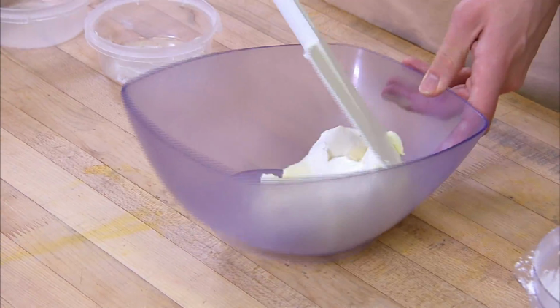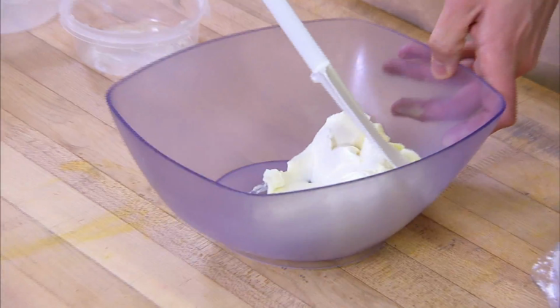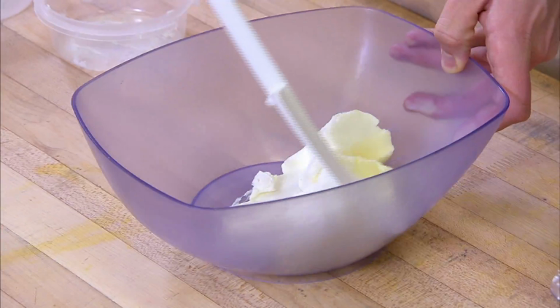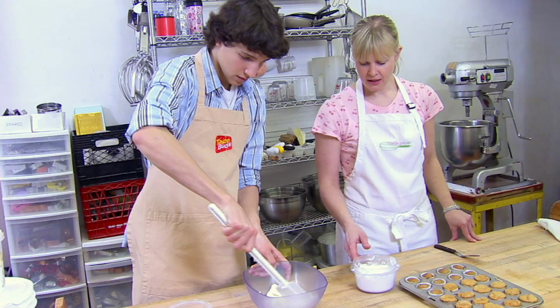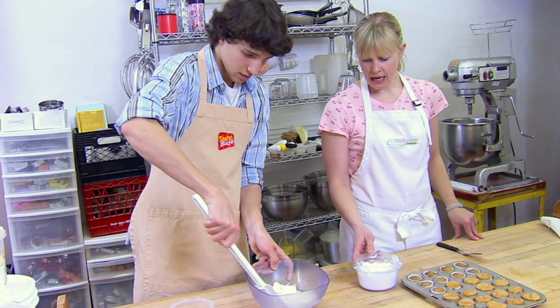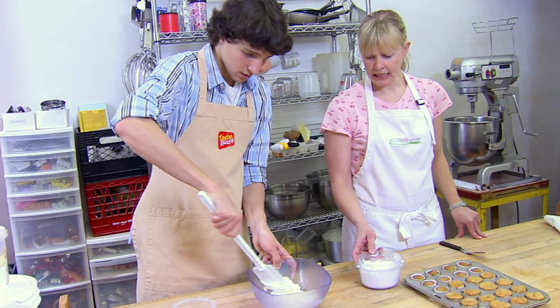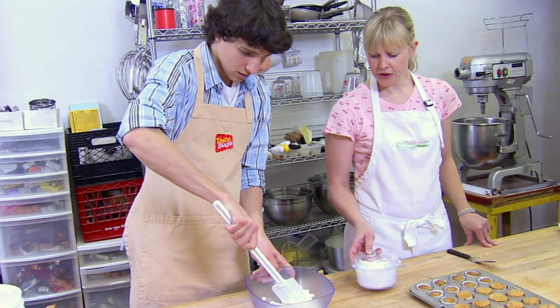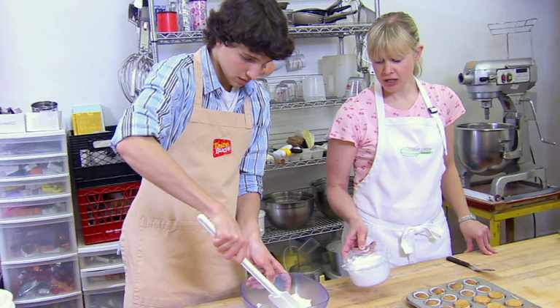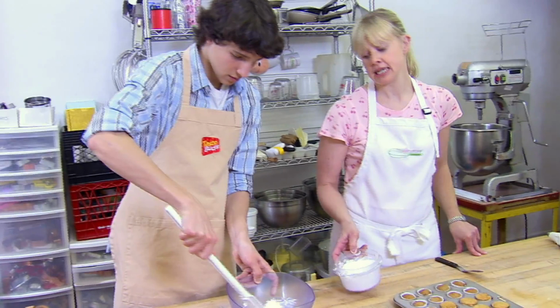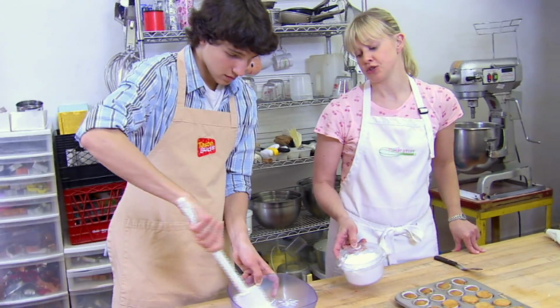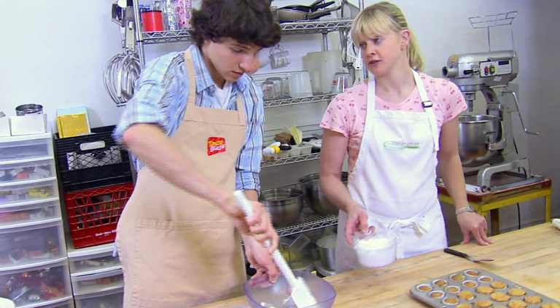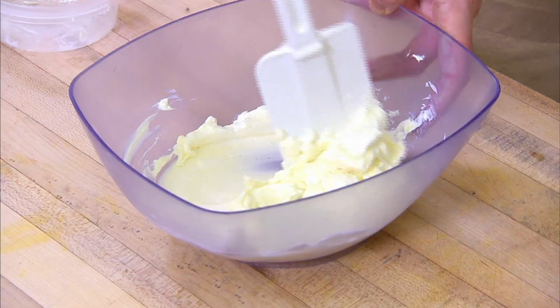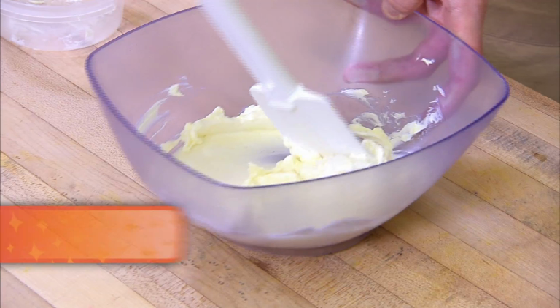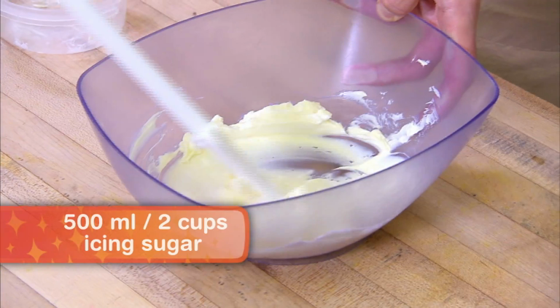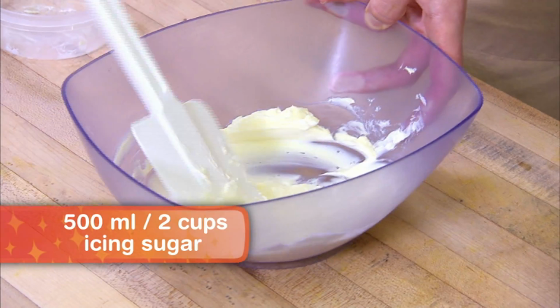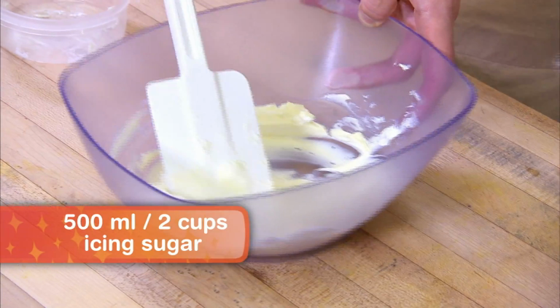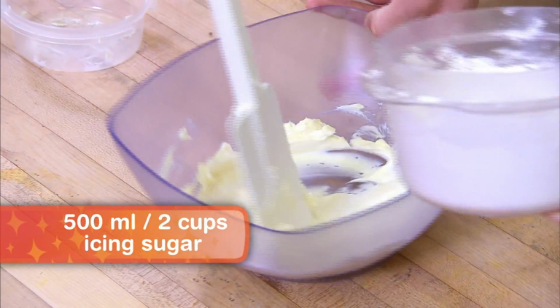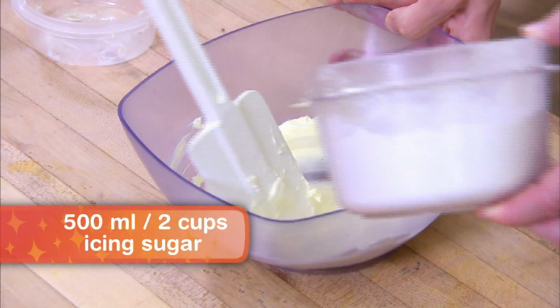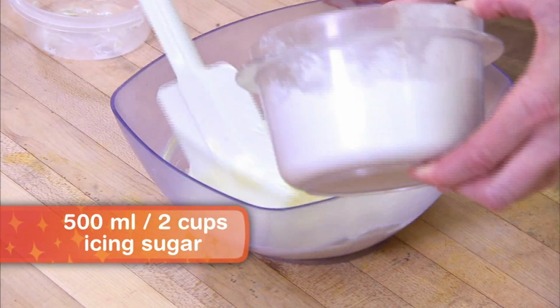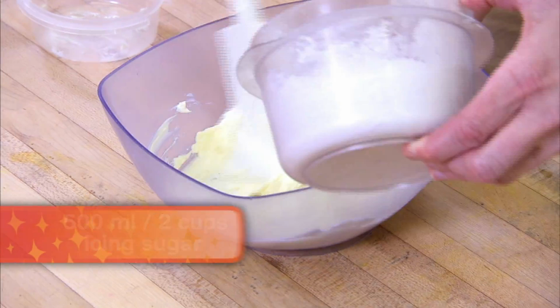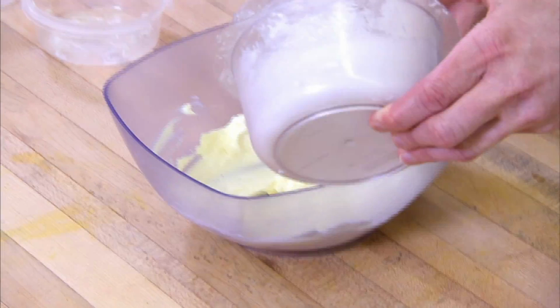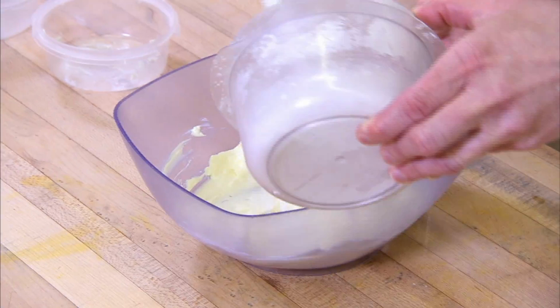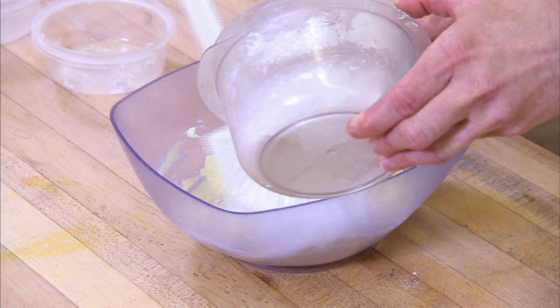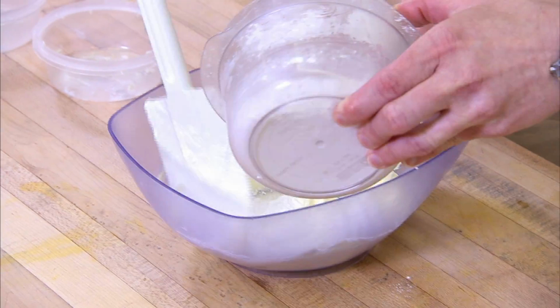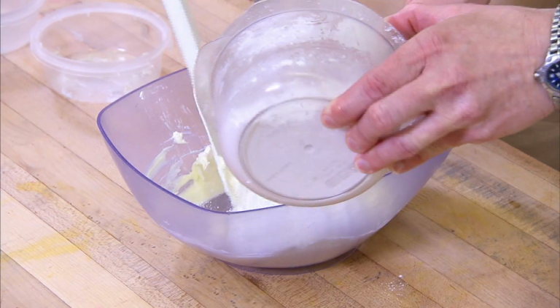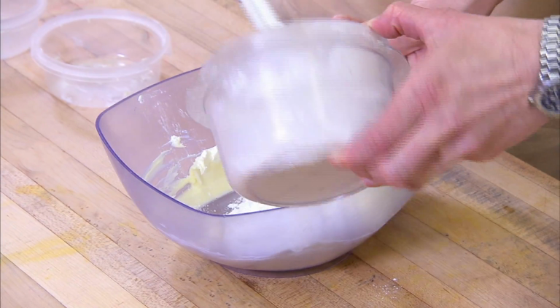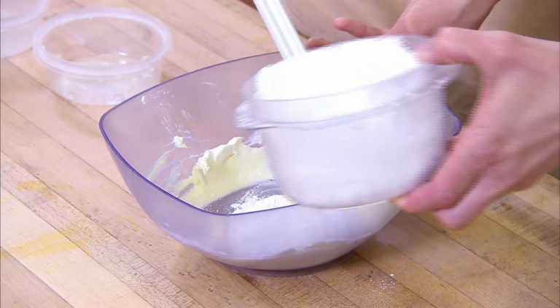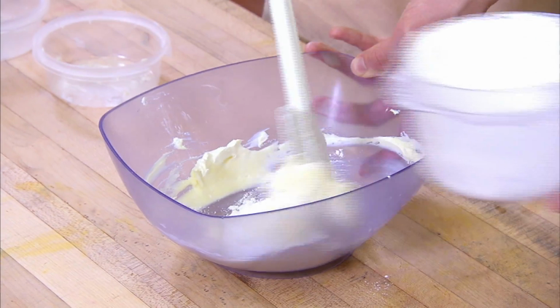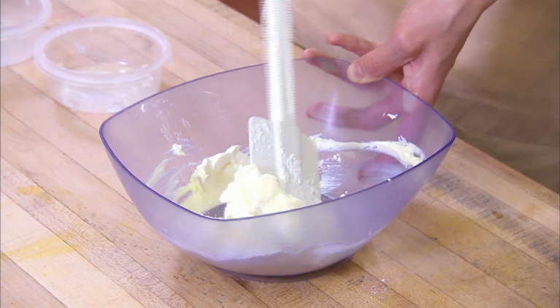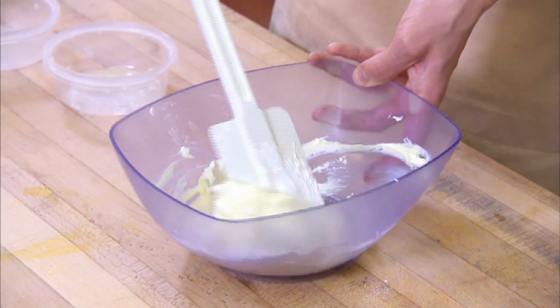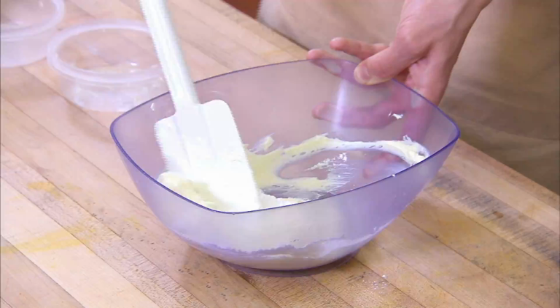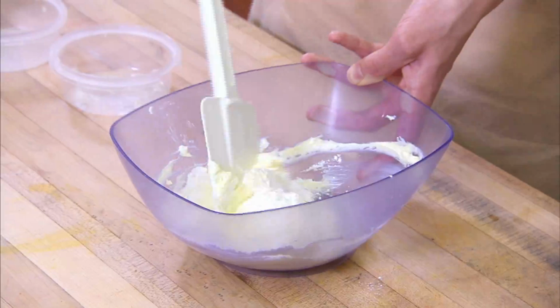Just smush that together. And then the other ingredient is icing sugar. You just want to pour in the icing sugar until it's a little bit thicker — a nice and easy, spreadable consistency.